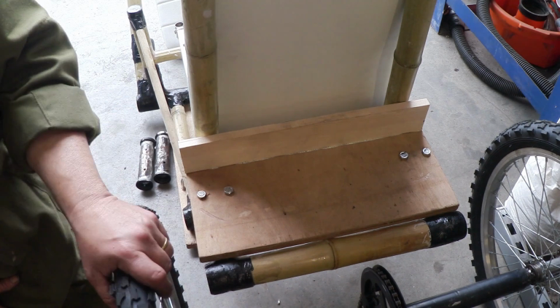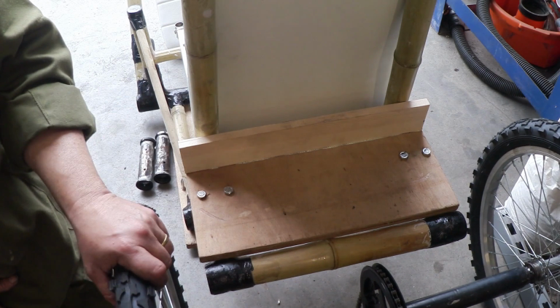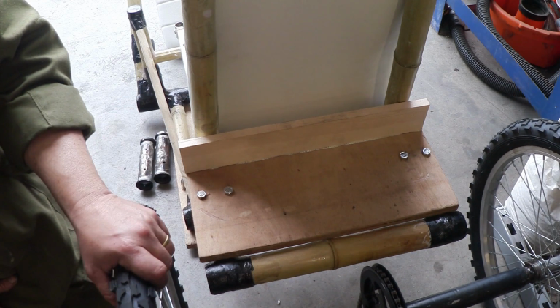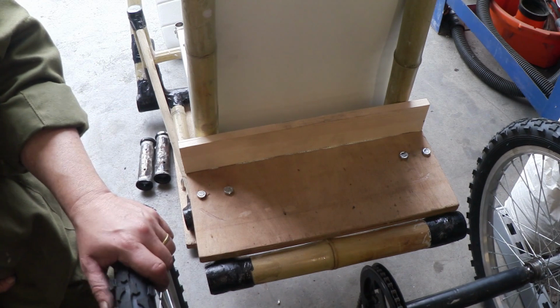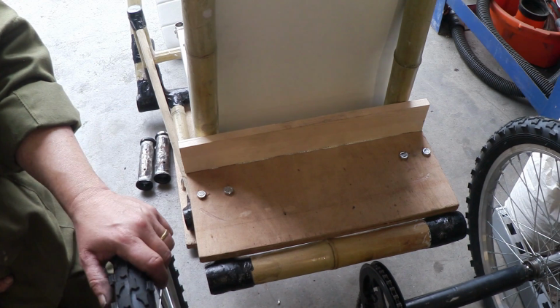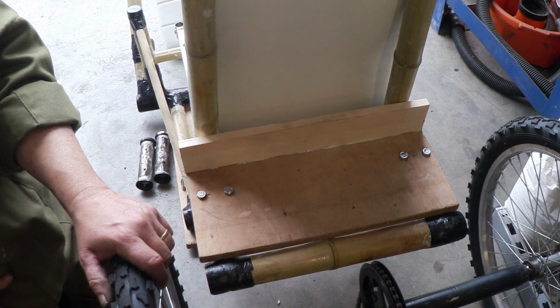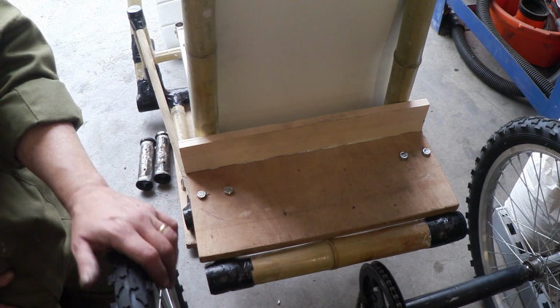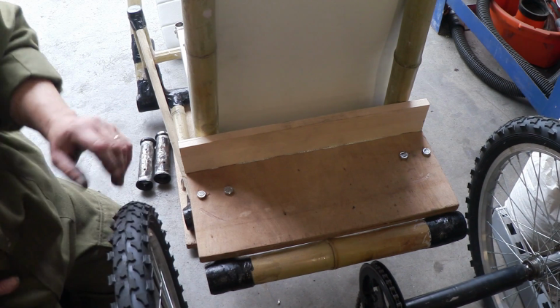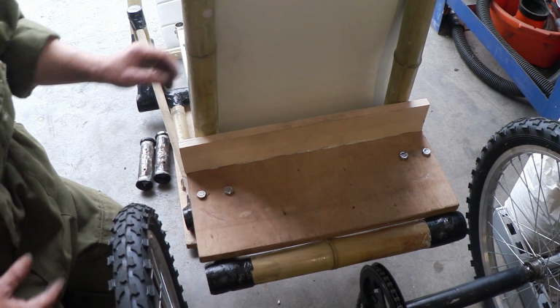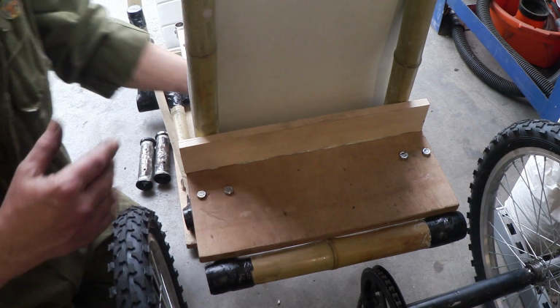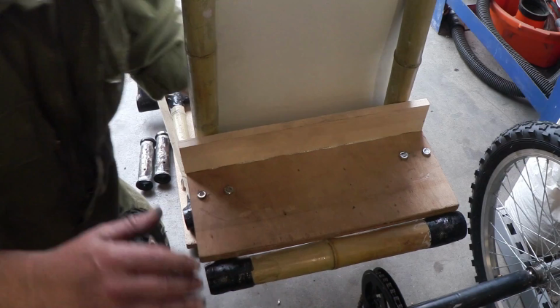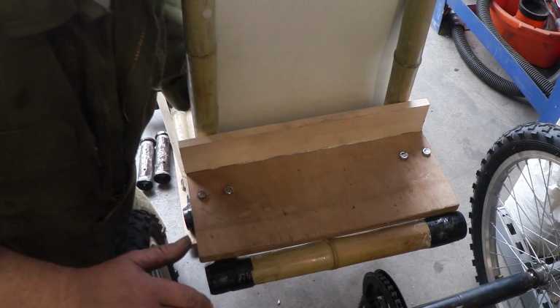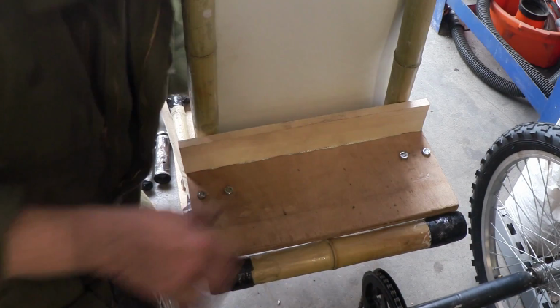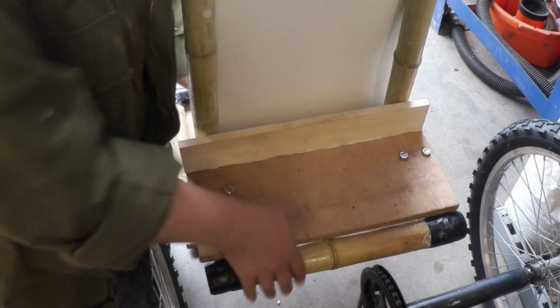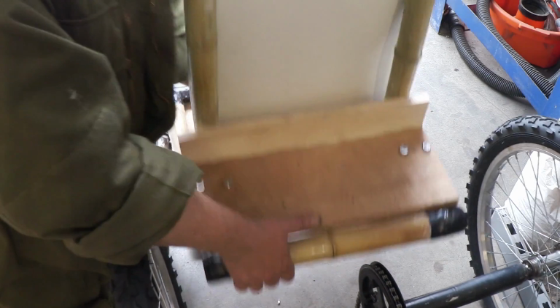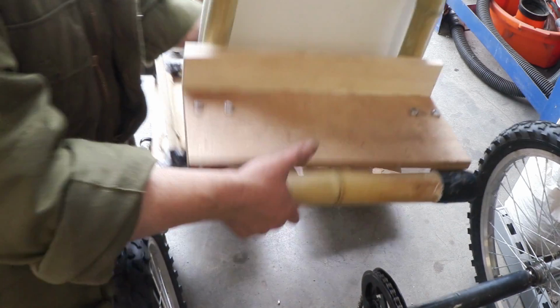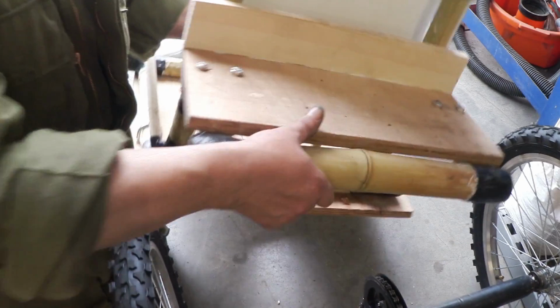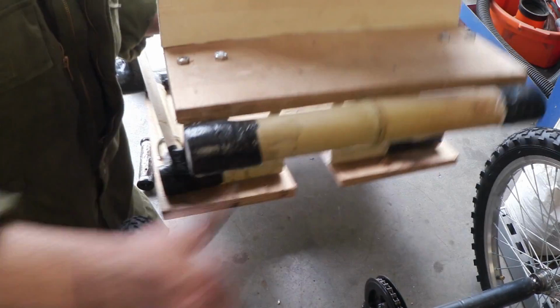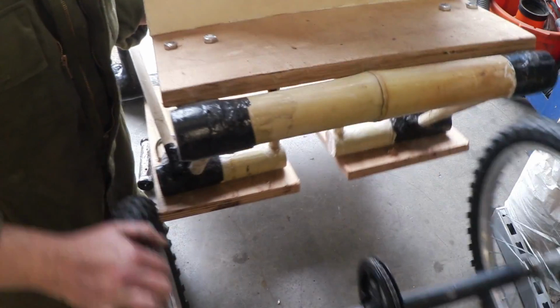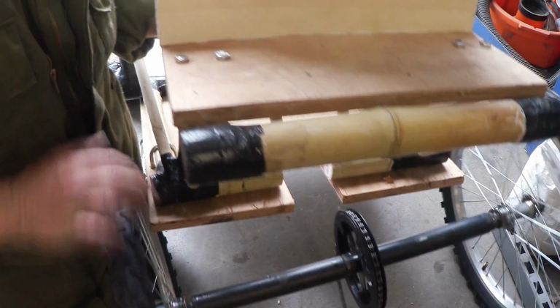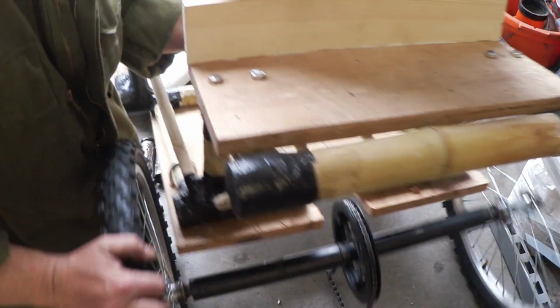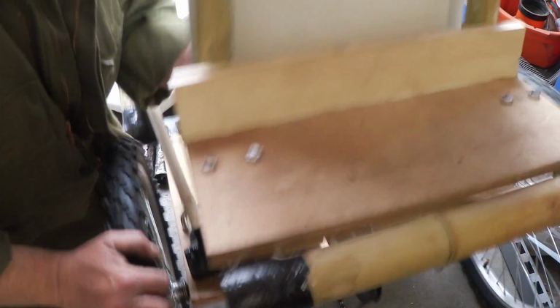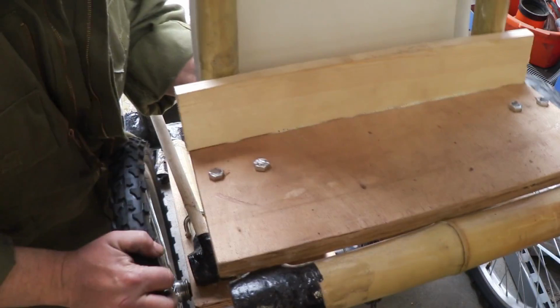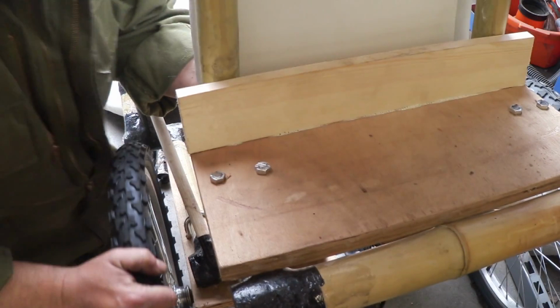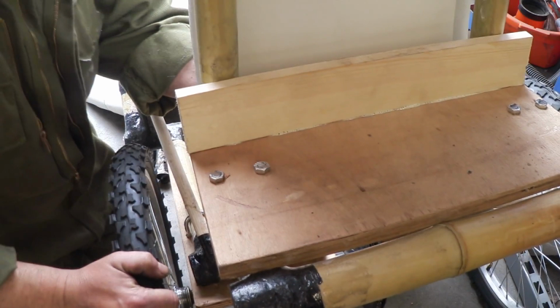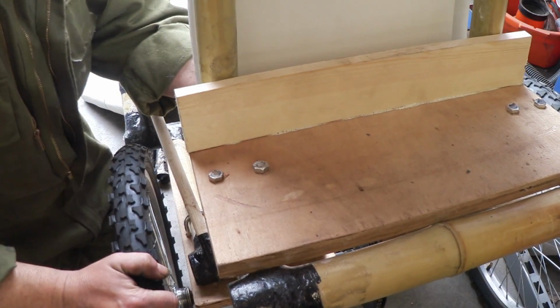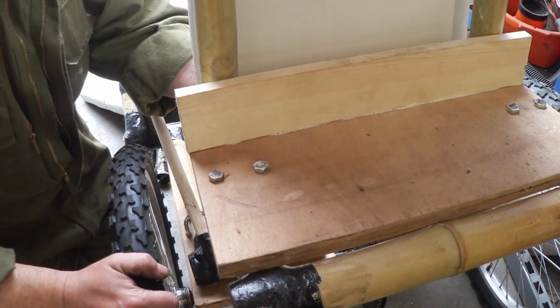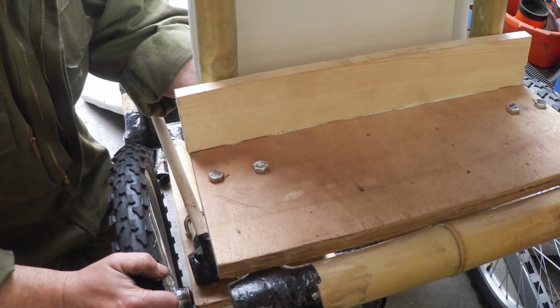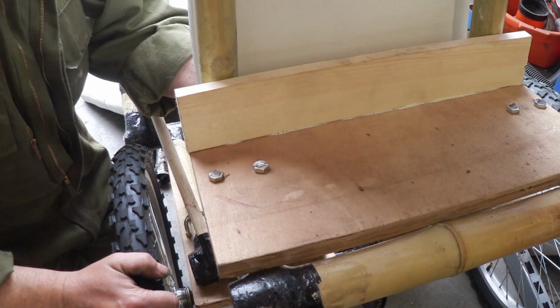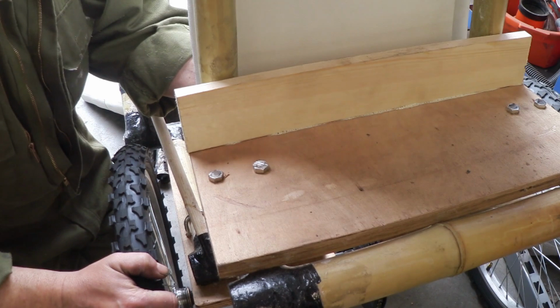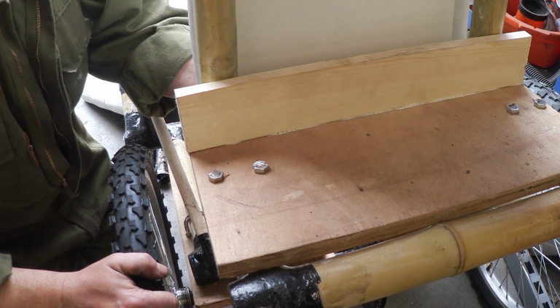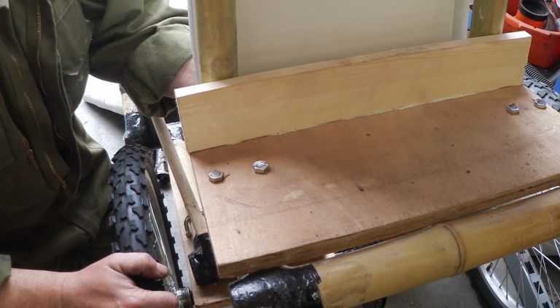This rear axle I got from the previous quad, and all I have to do is fit that axle in with a couple of u-bolts and the axle will be done.